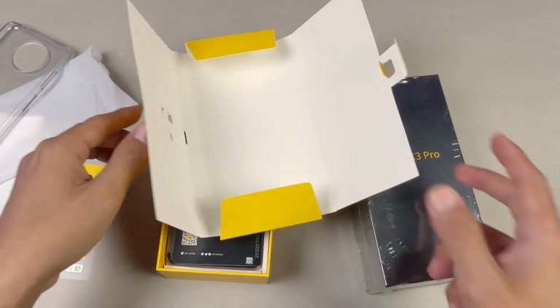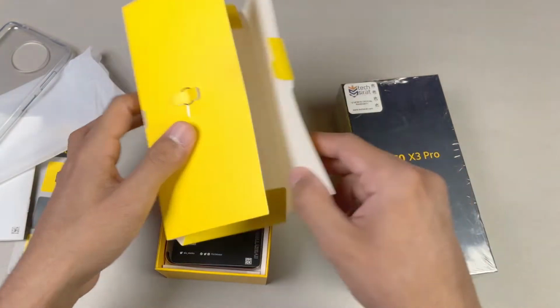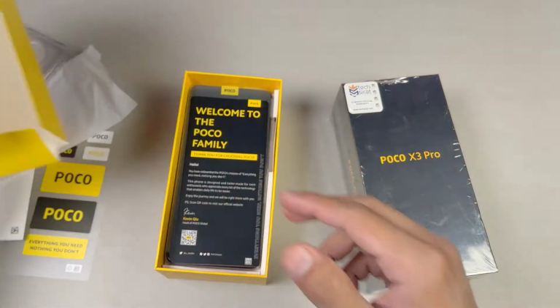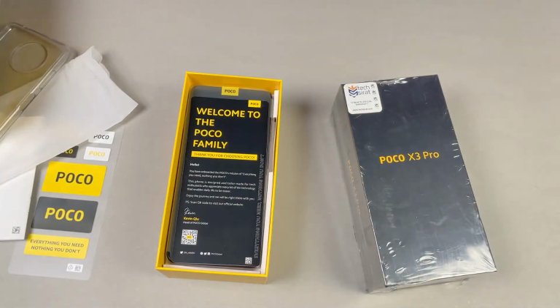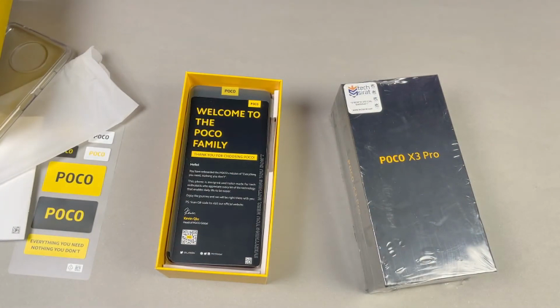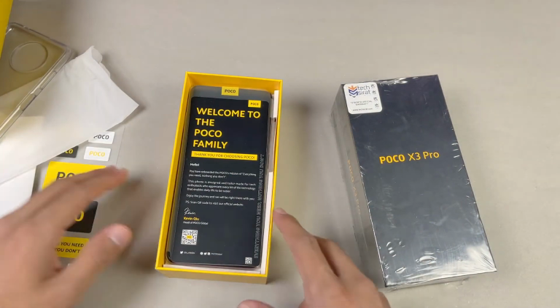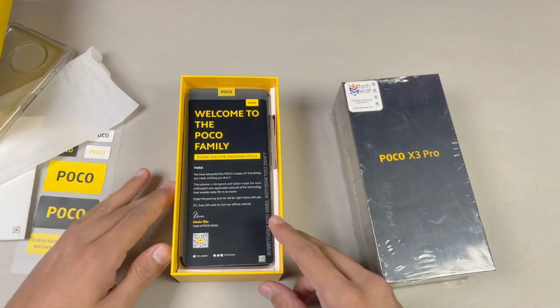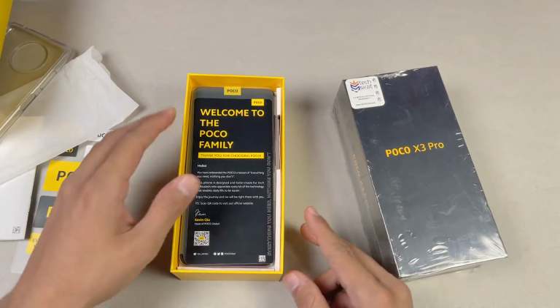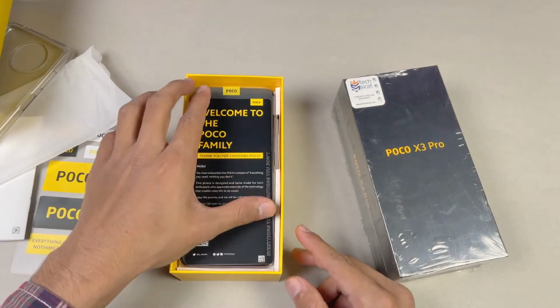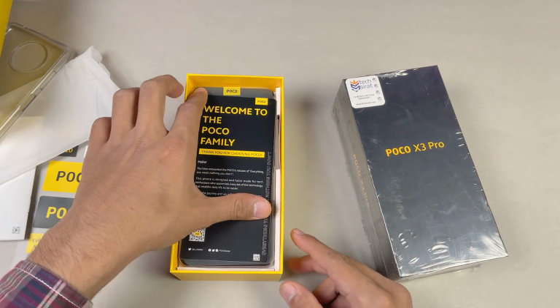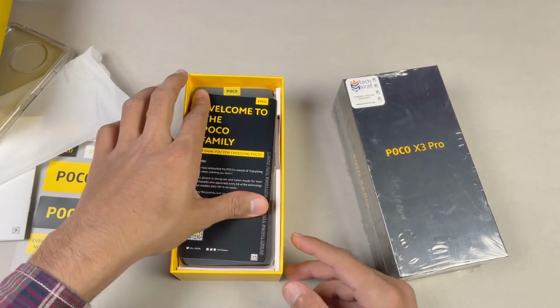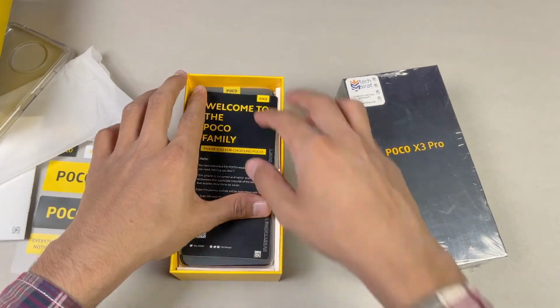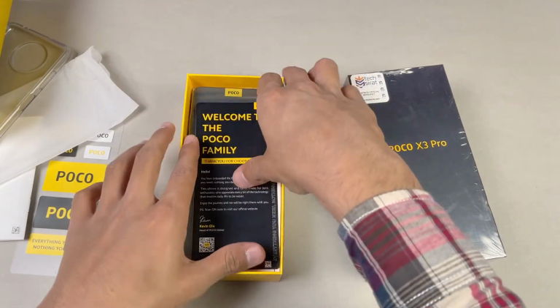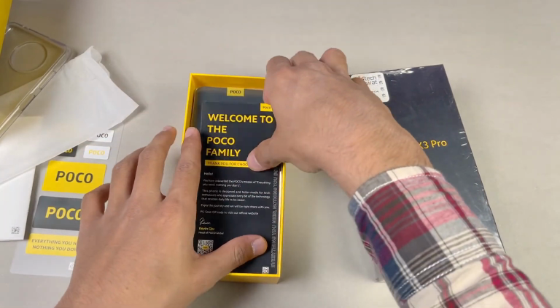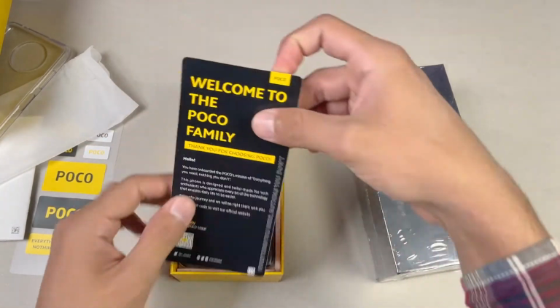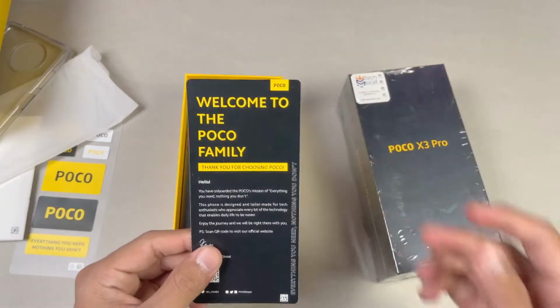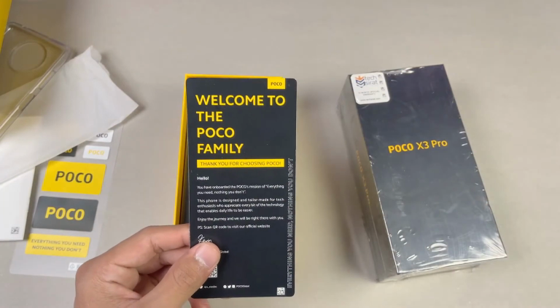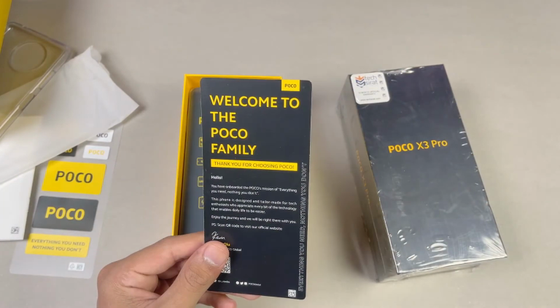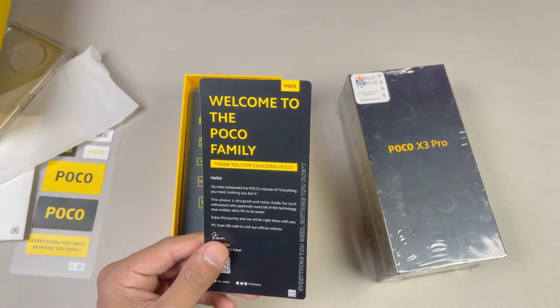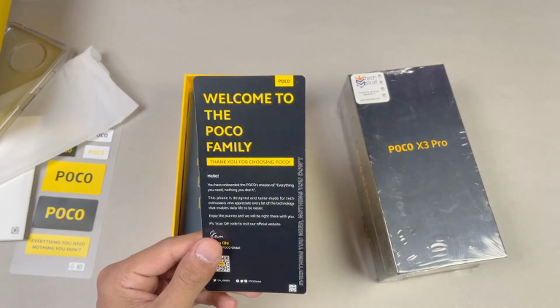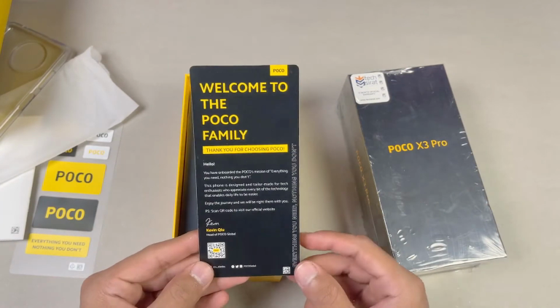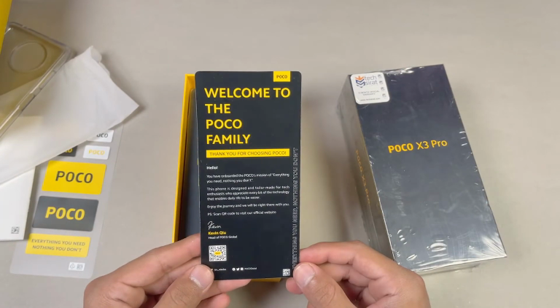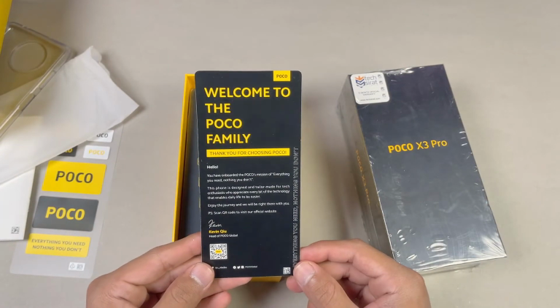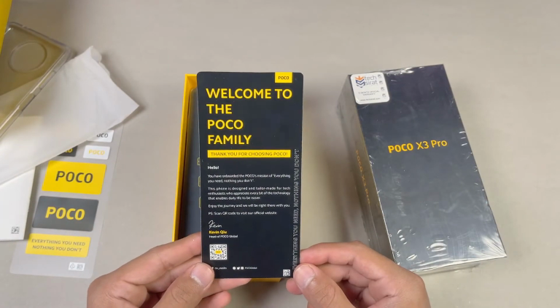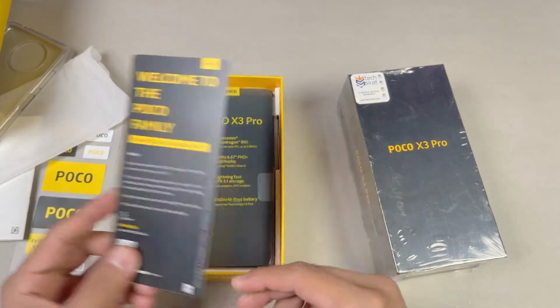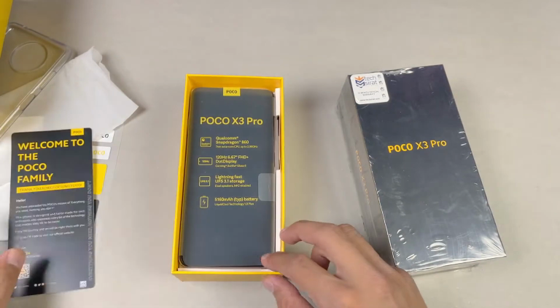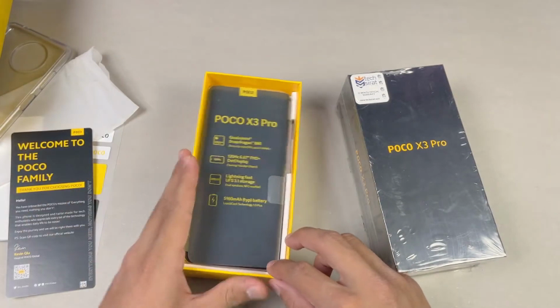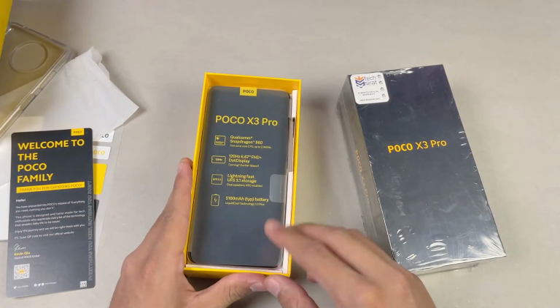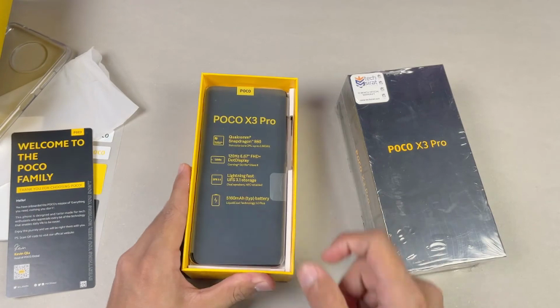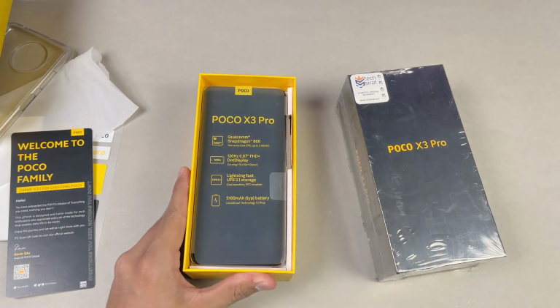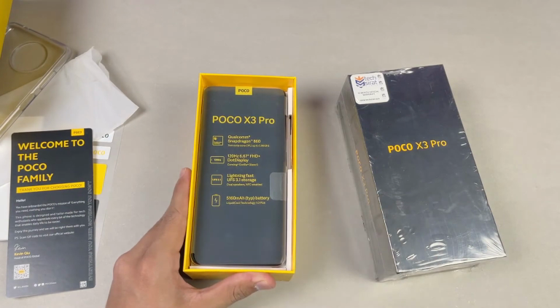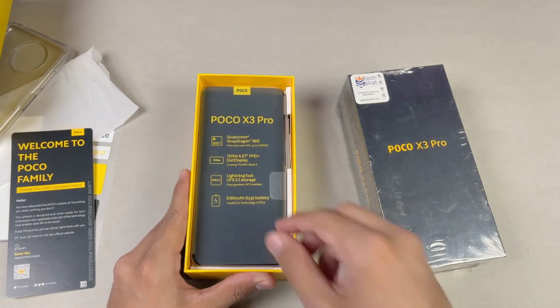Here is the device. On the top we get a sticker that says 'Welcome to the Poco family' — that's a nice touch. And here is the Poco X3 Pro.